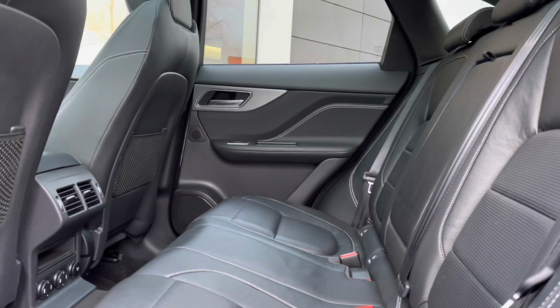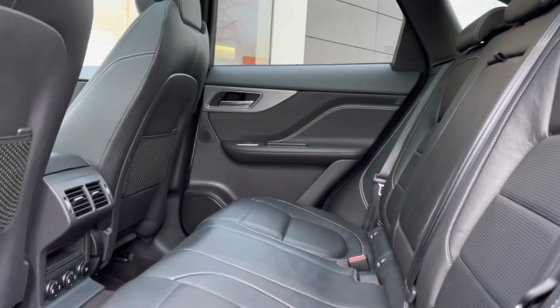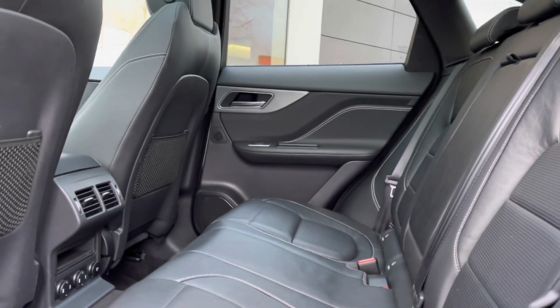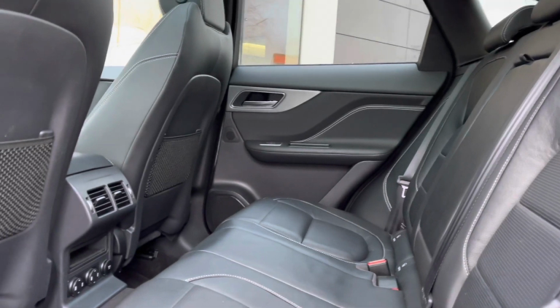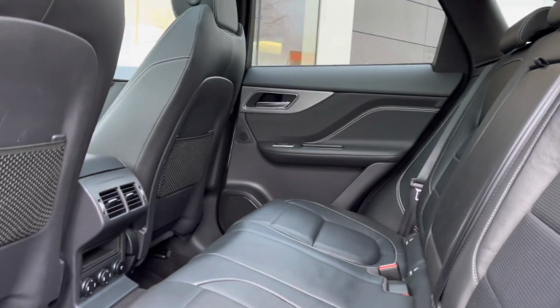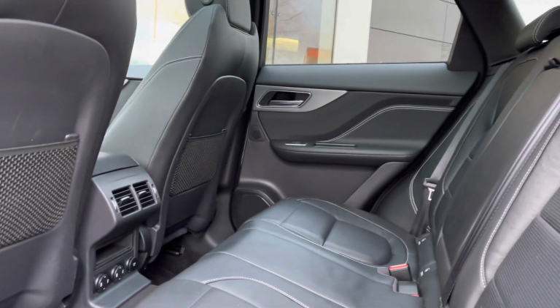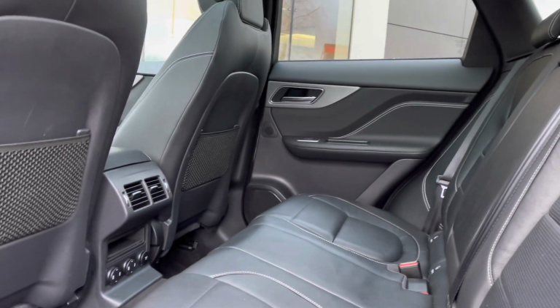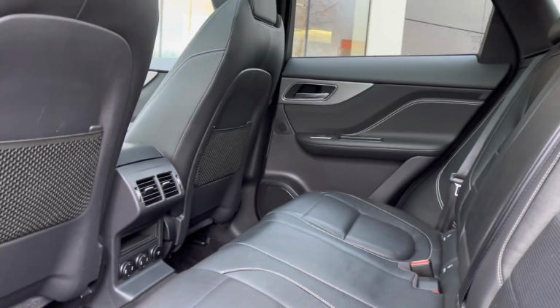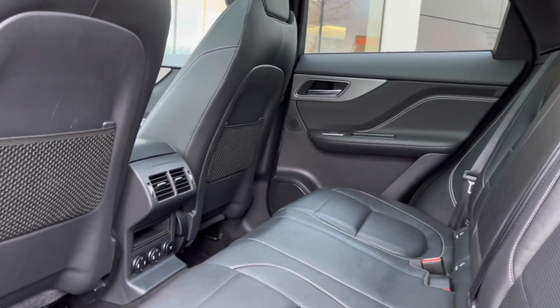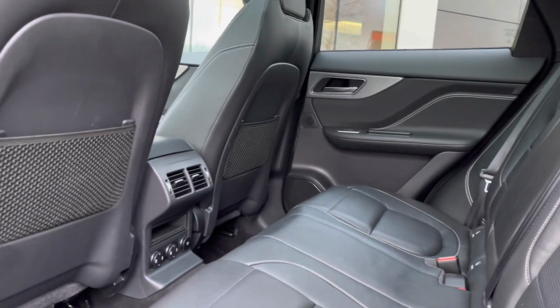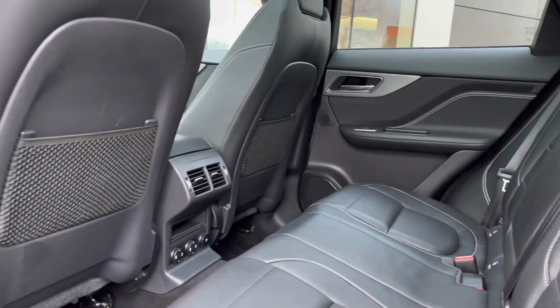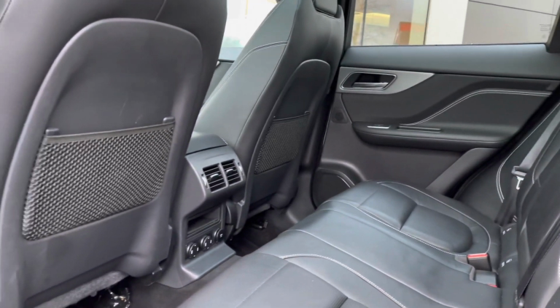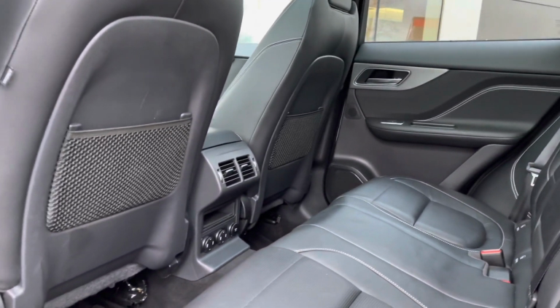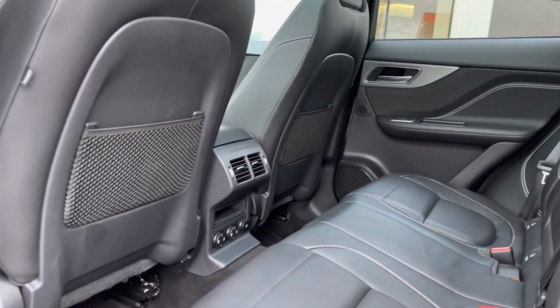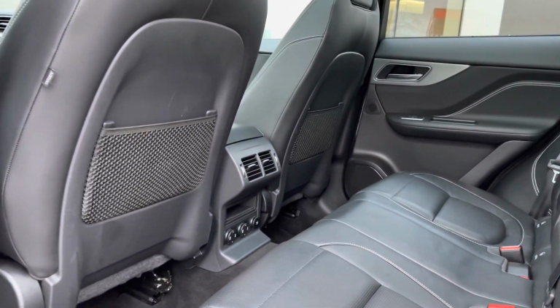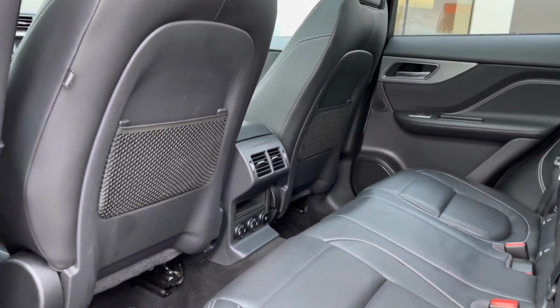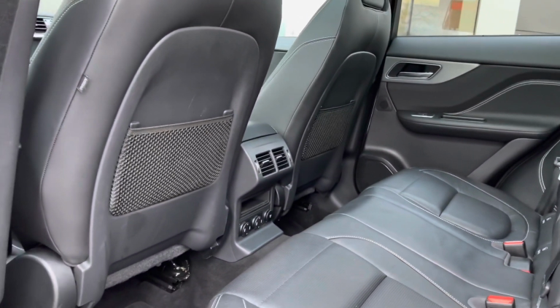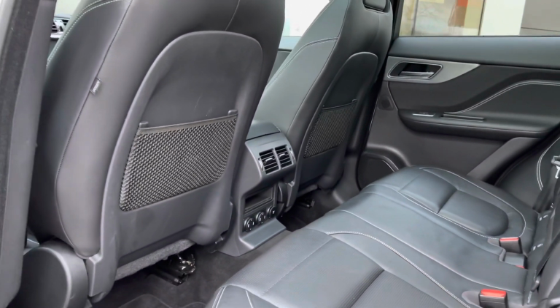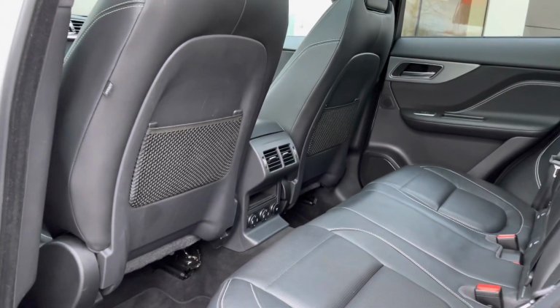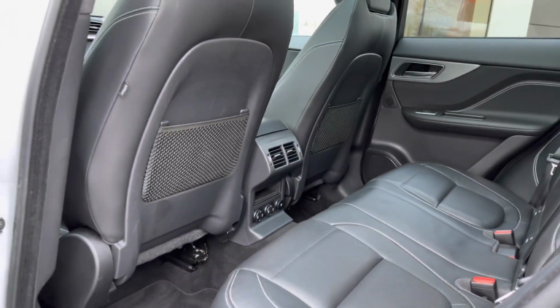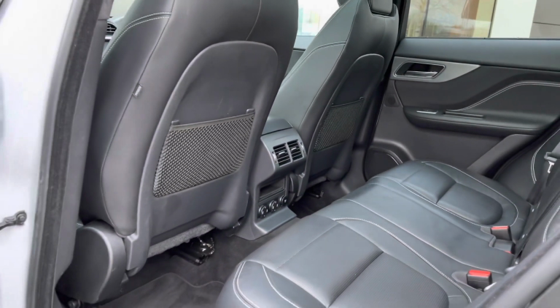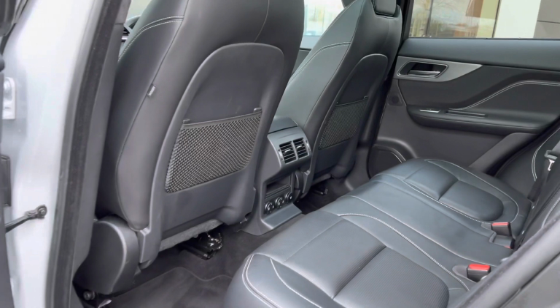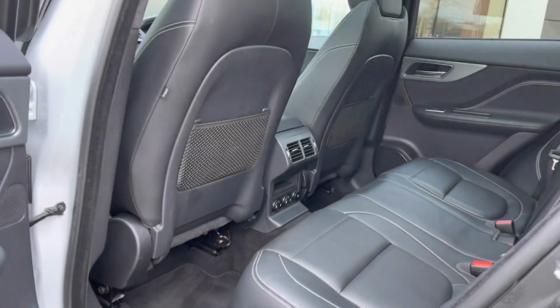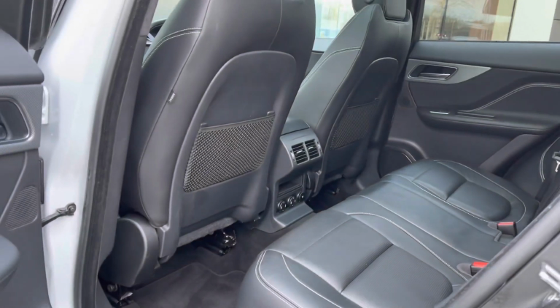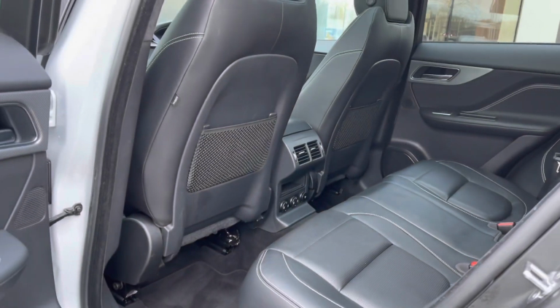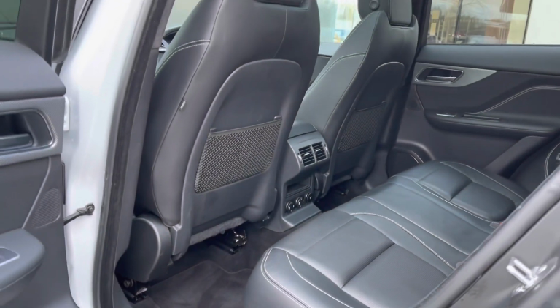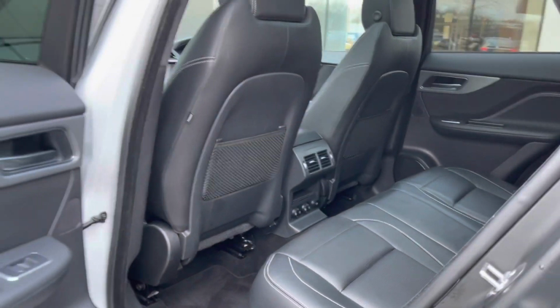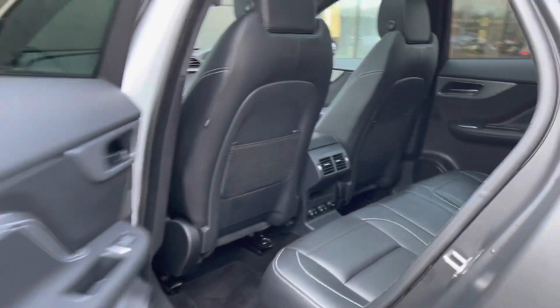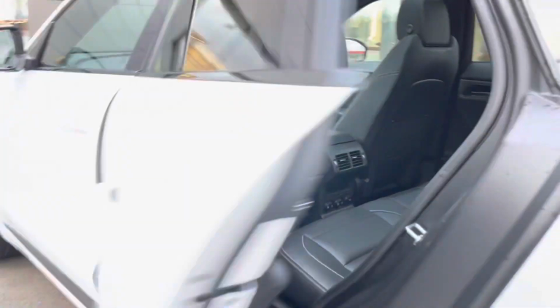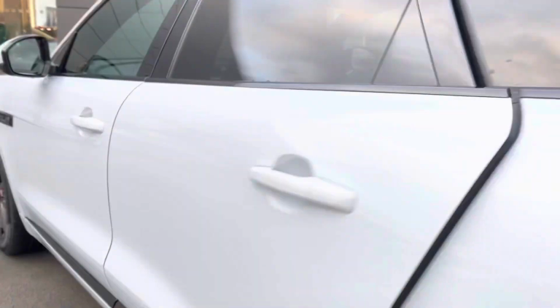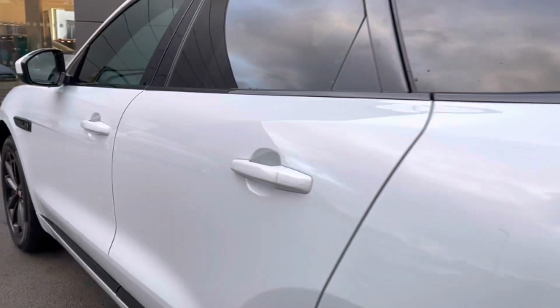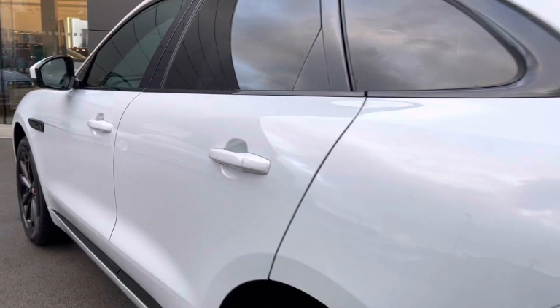The rear seats feature a deployable armrest and integrated ISOFIX points. Rear door speakers follow, along with dual air vents, power supply, and rear luggage netting — a perfect environment for backseat passengers on those long journeys.